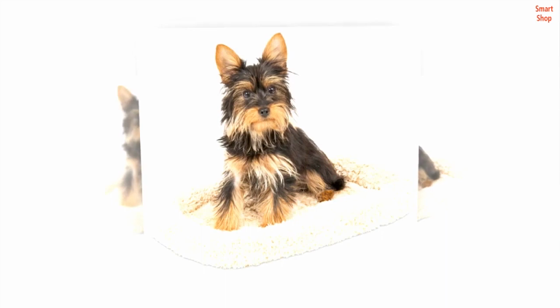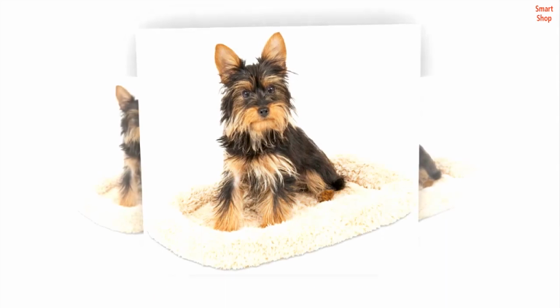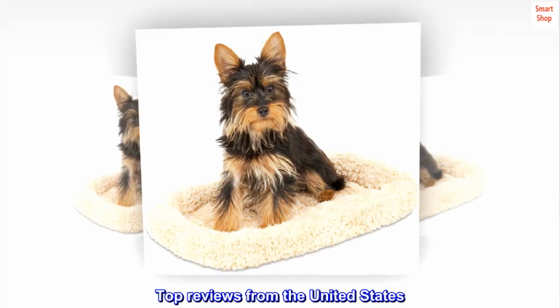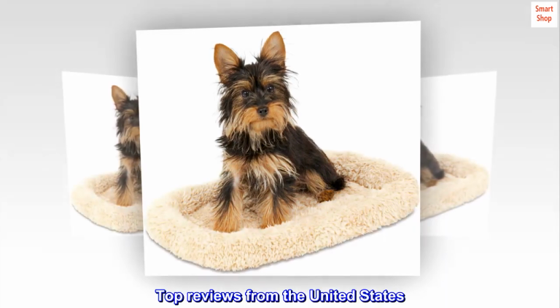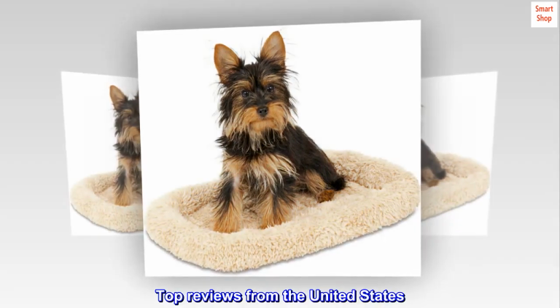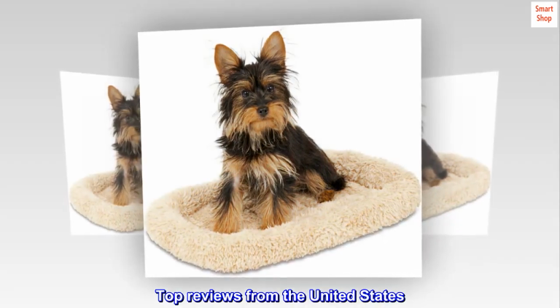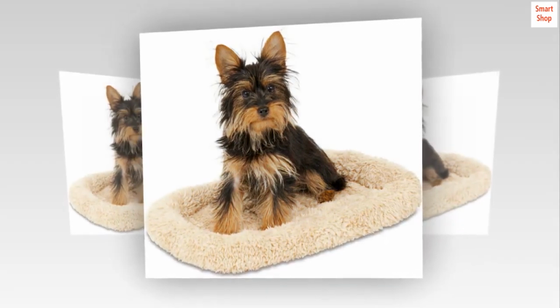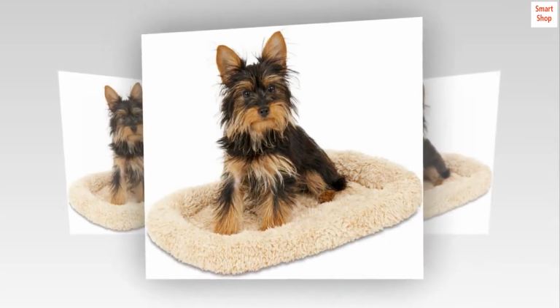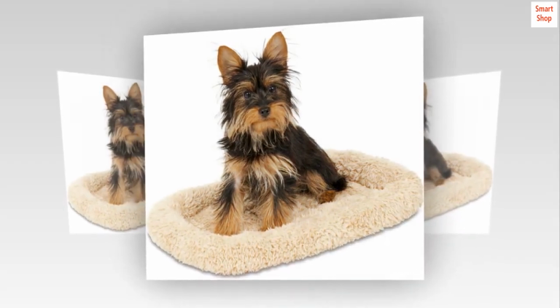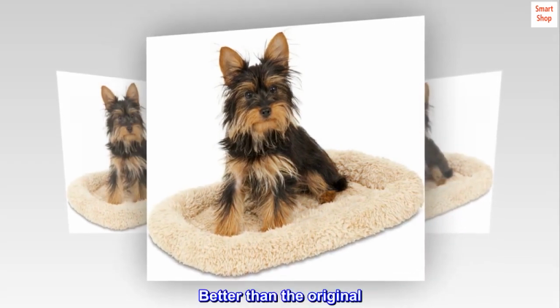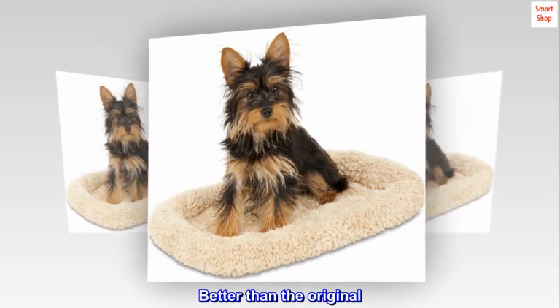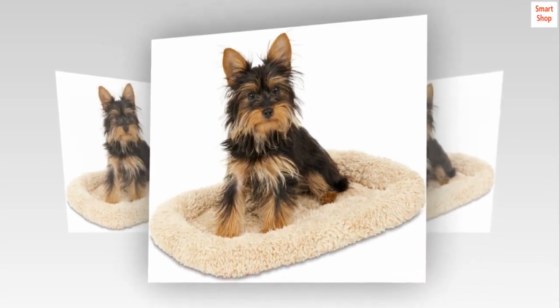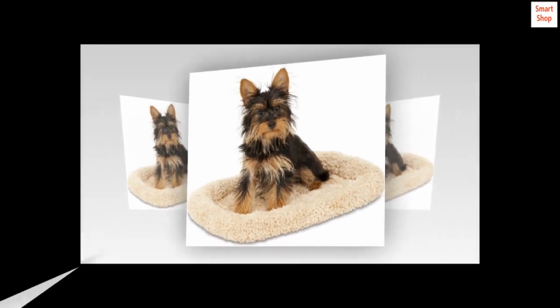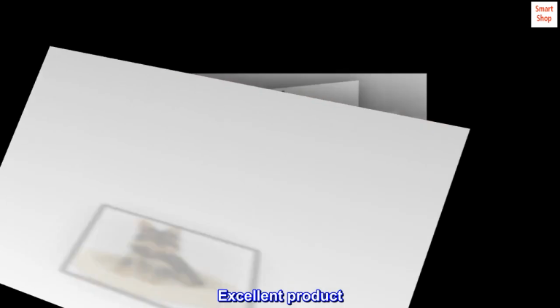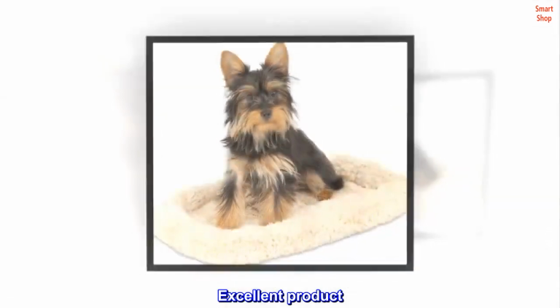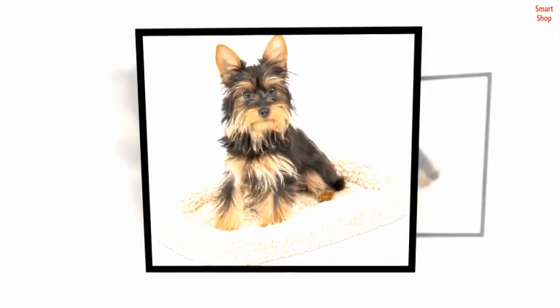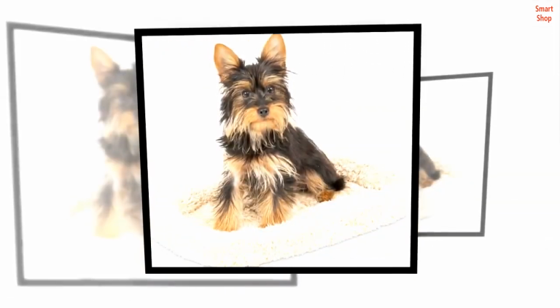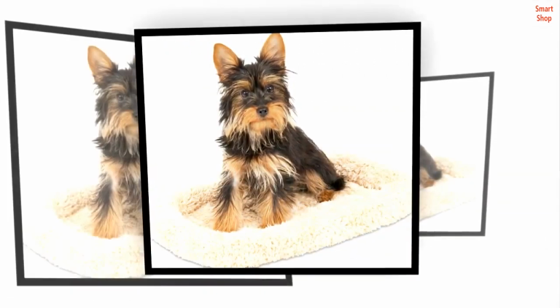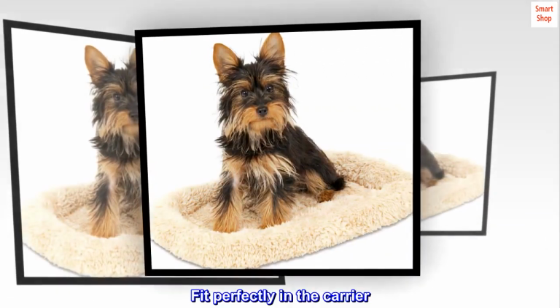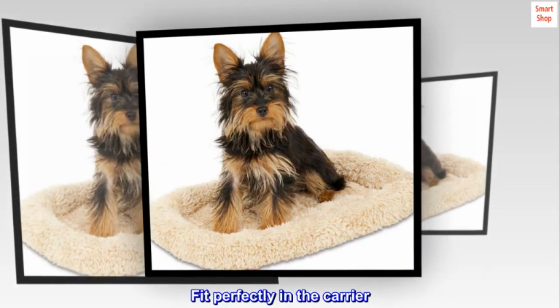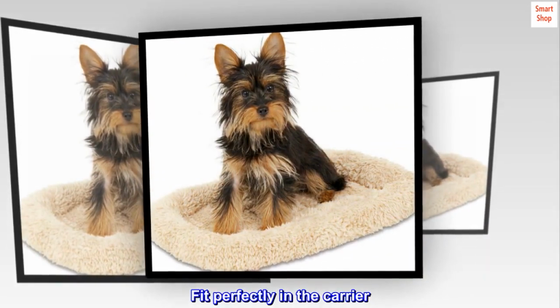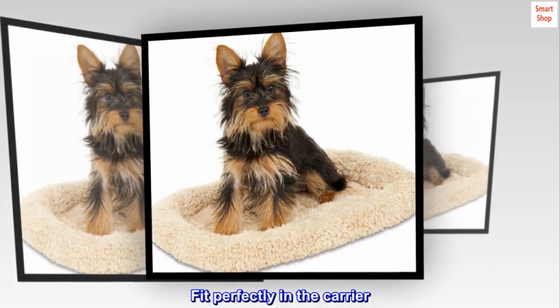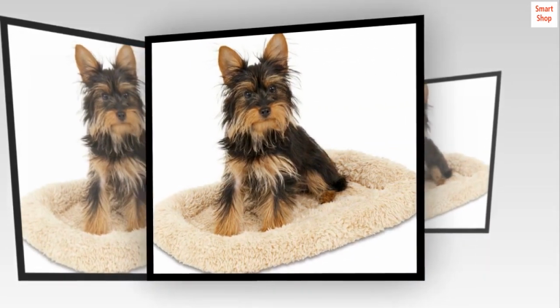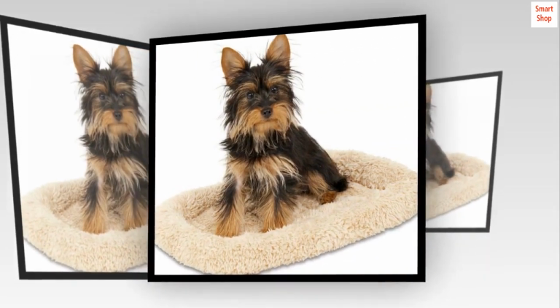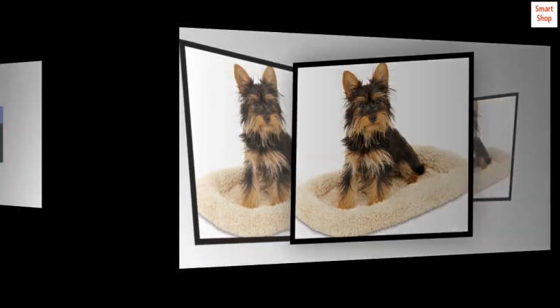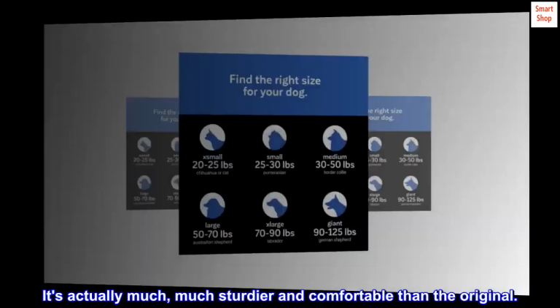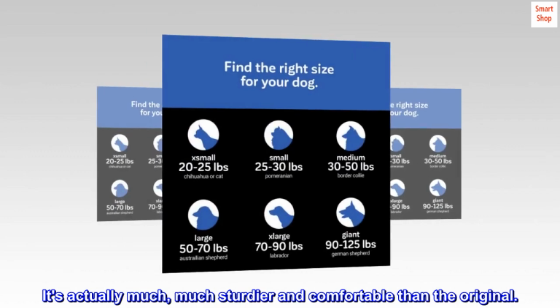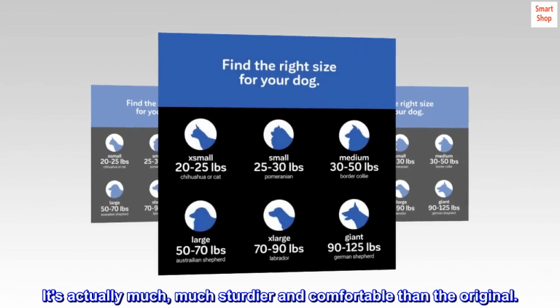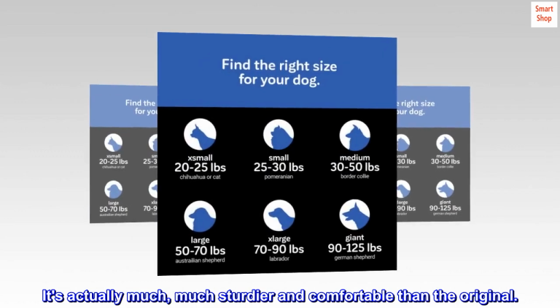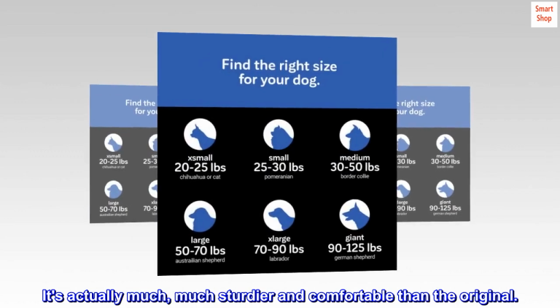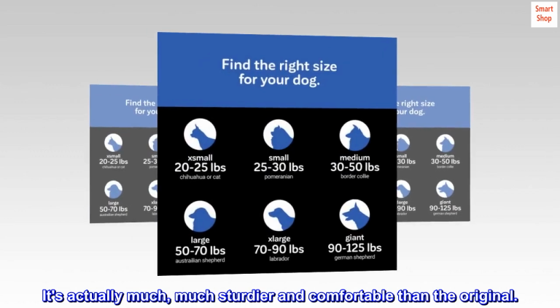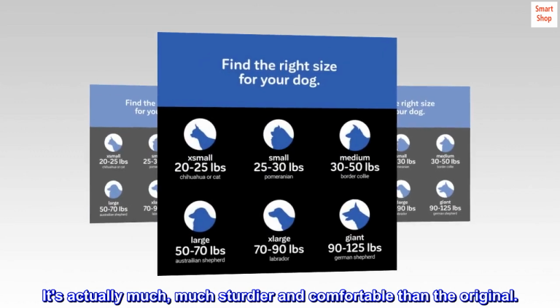Top reviews from the United States. Better than the original. Excellent product. Fit perfectly in the carrier. It's actually much, much sturdier and comfortable than the original.